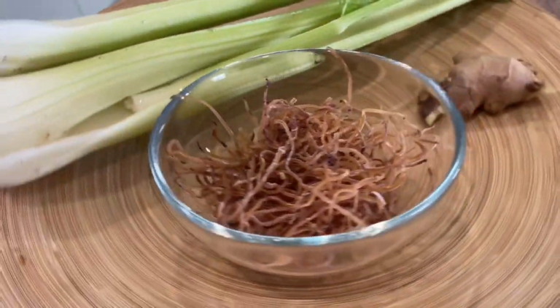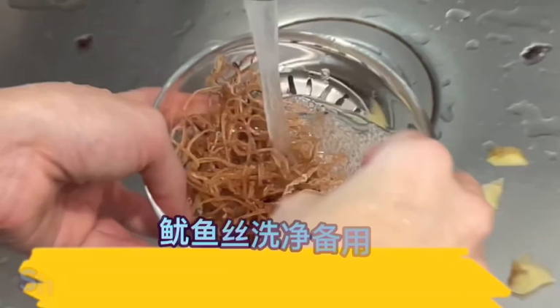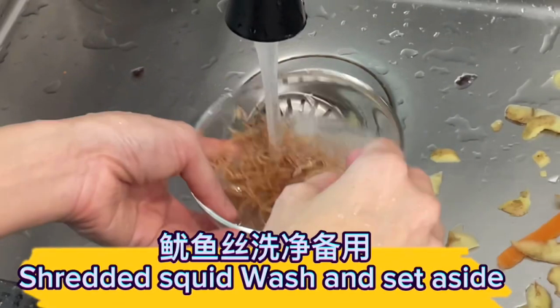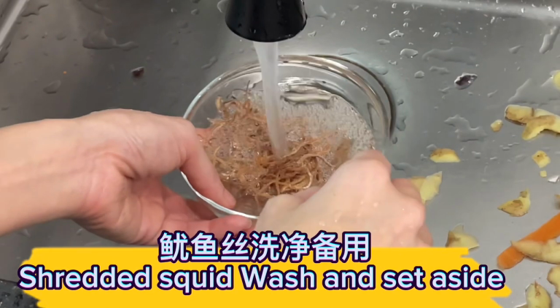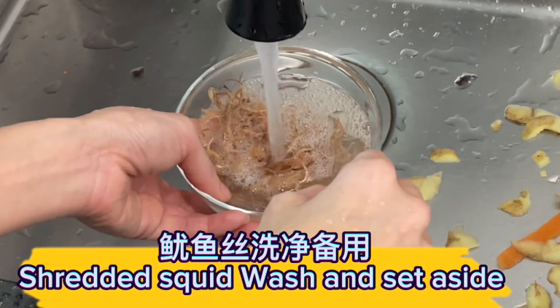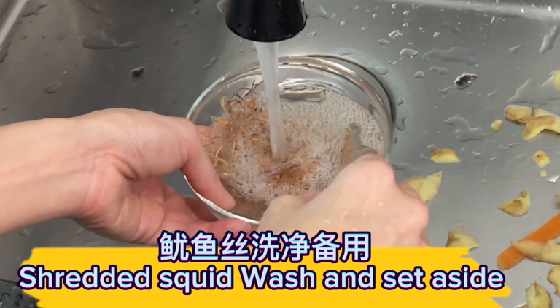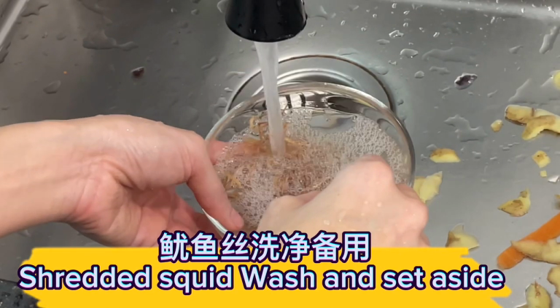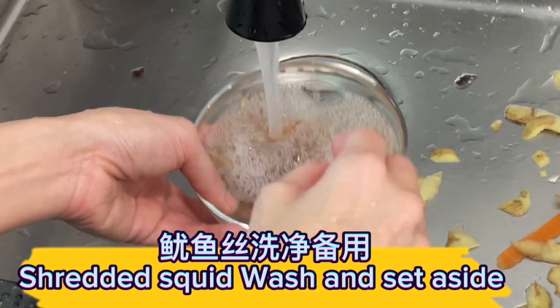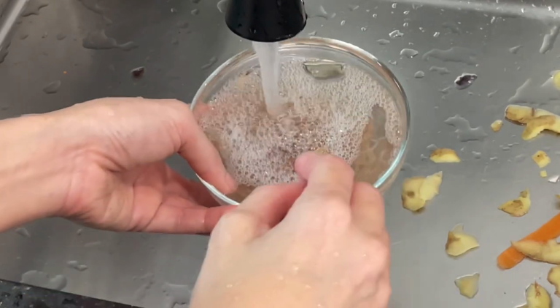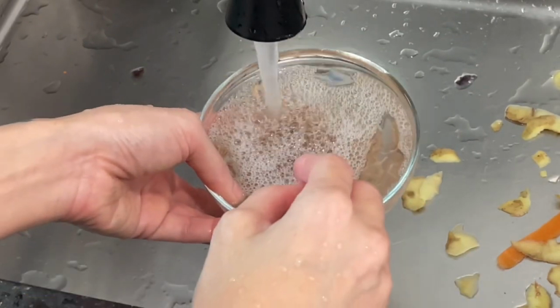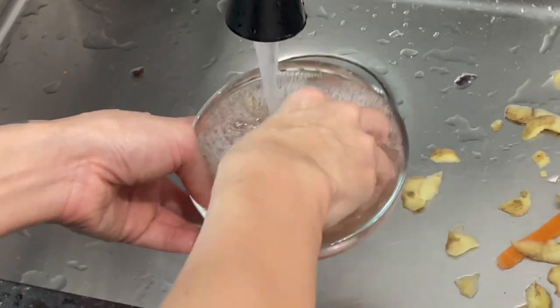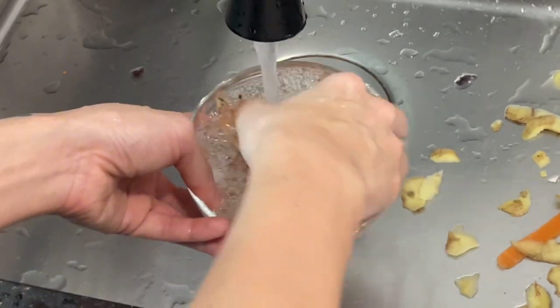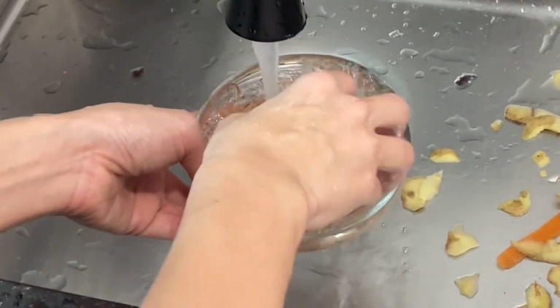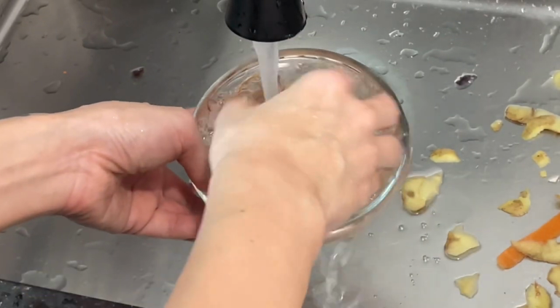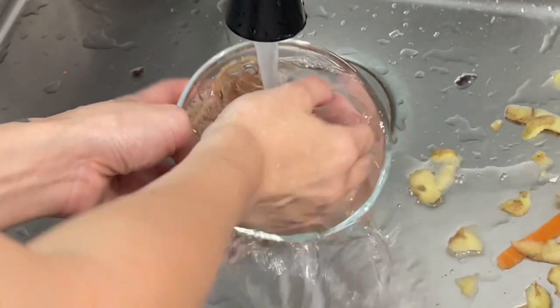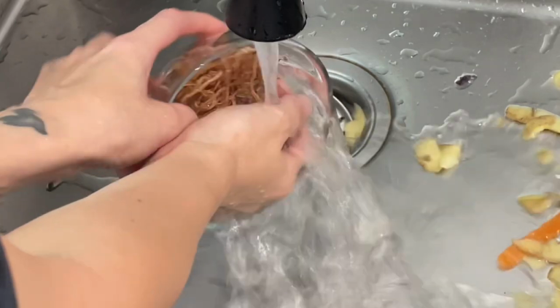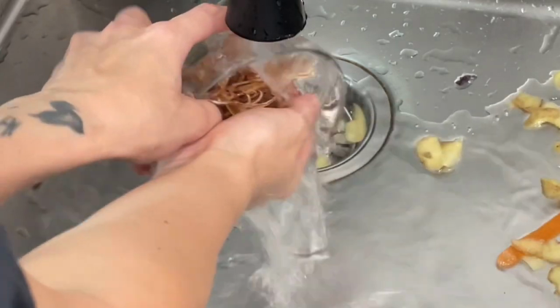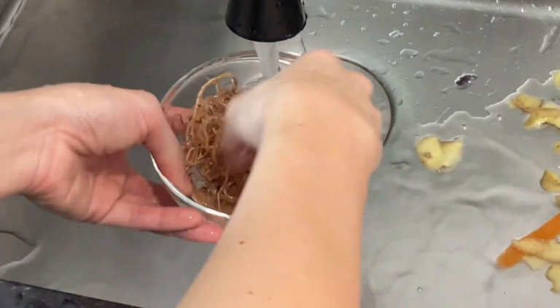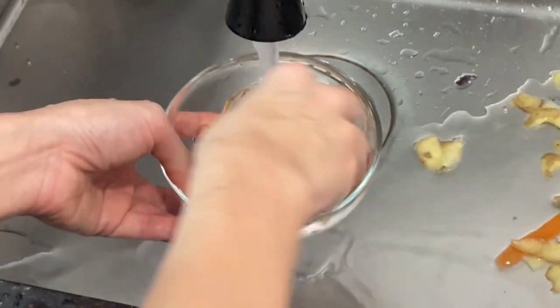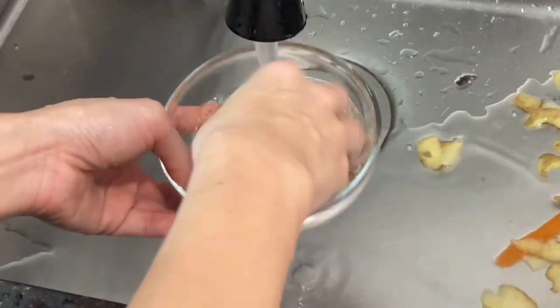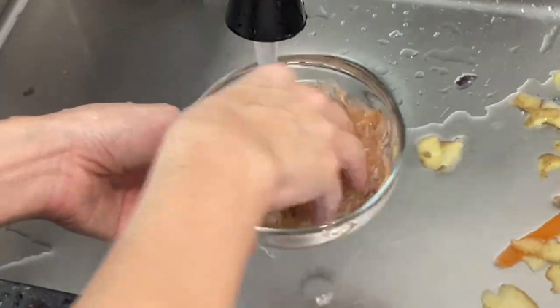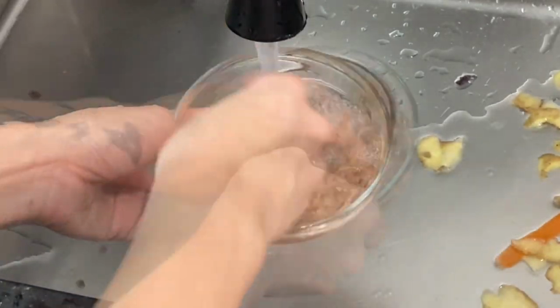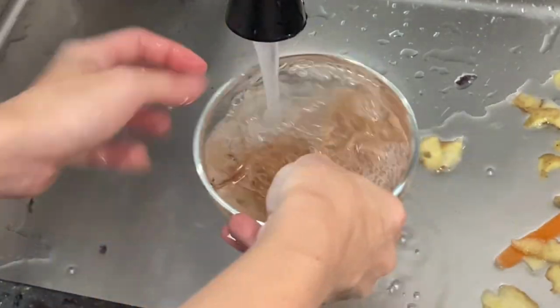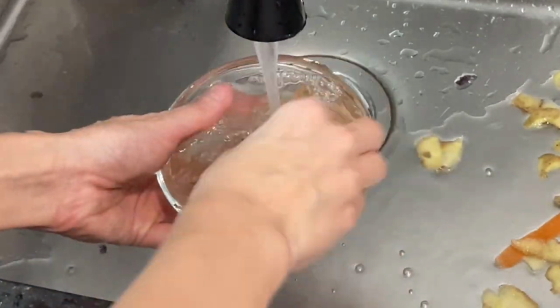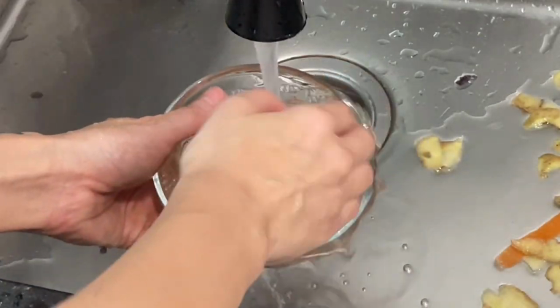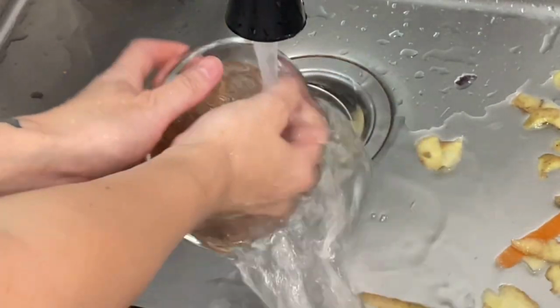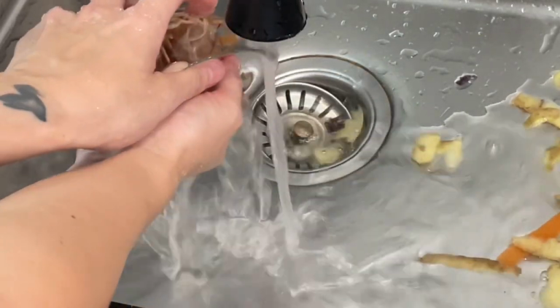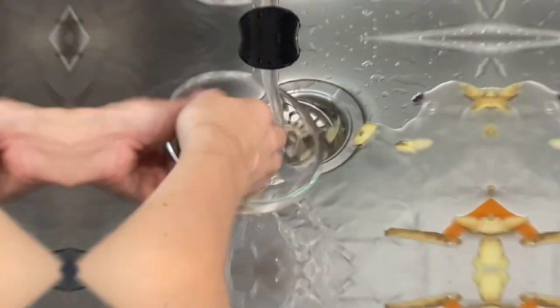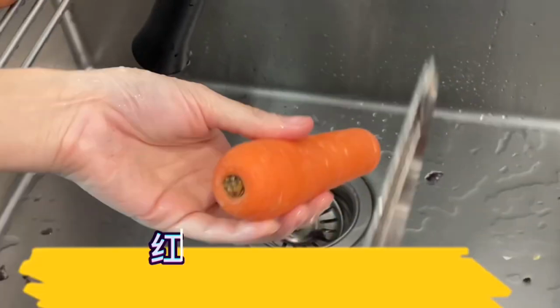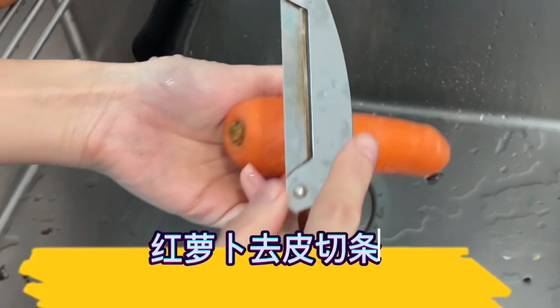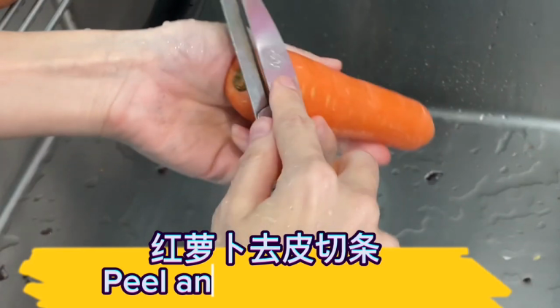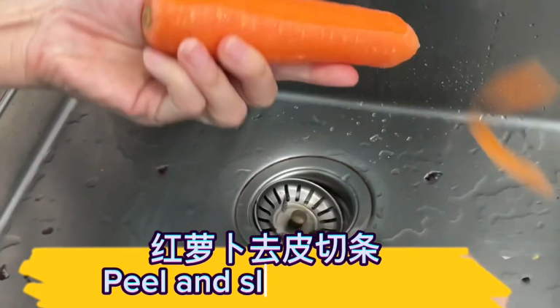Wash the shredded squid and set aside. Peel and slice the carrot.